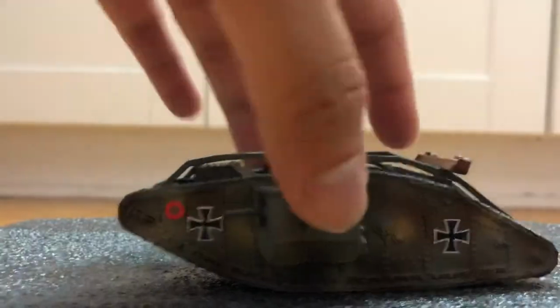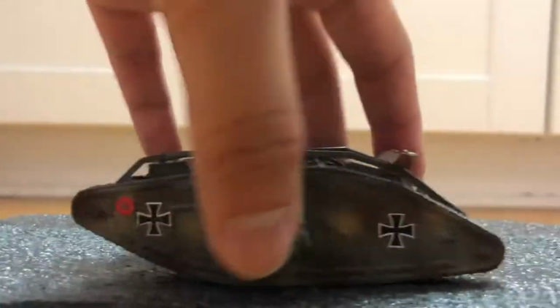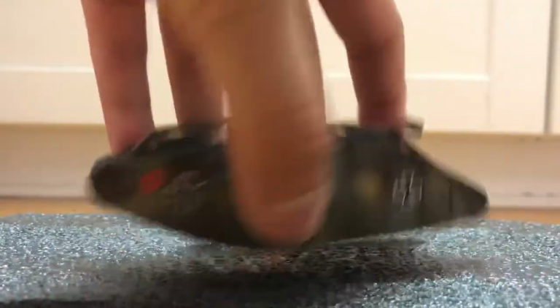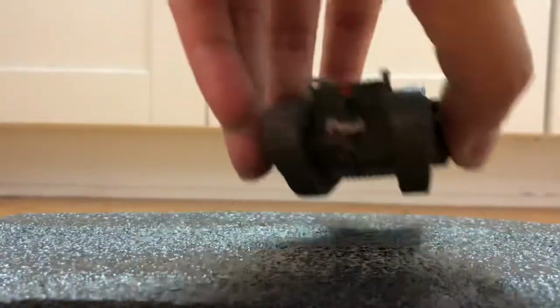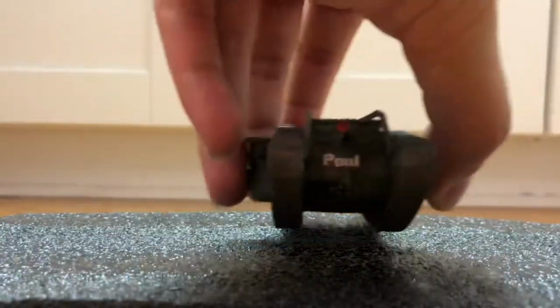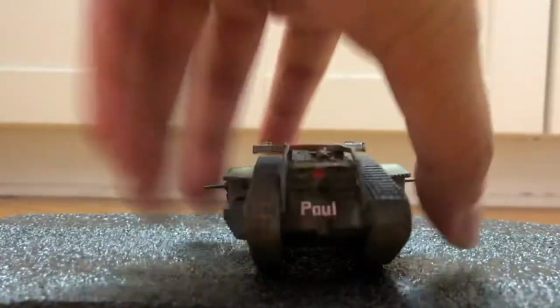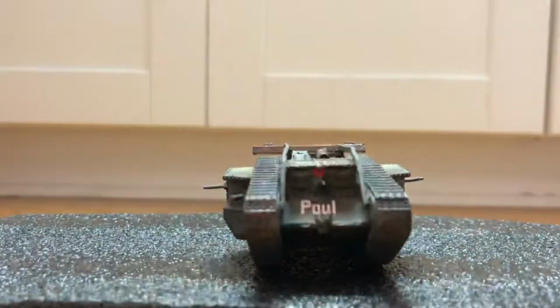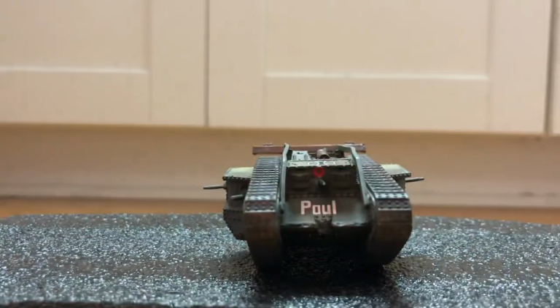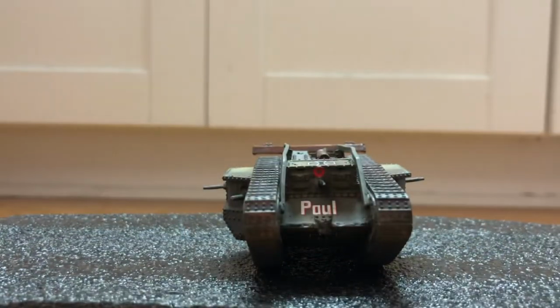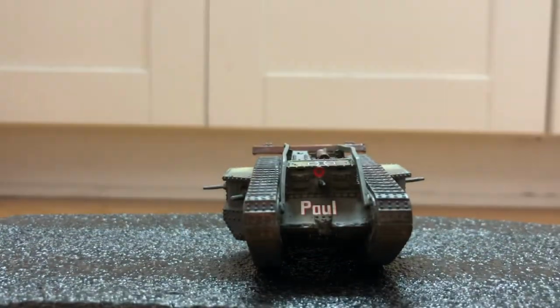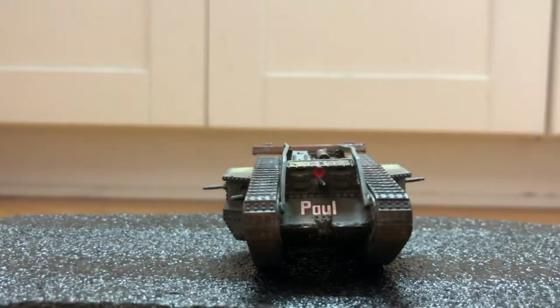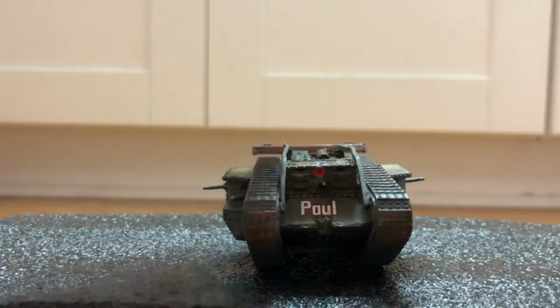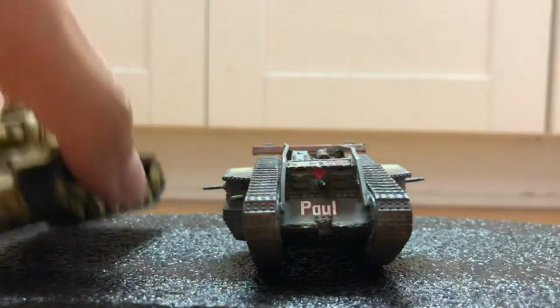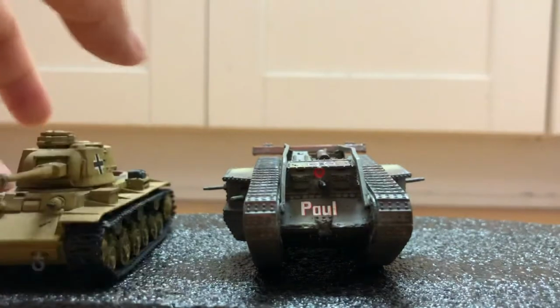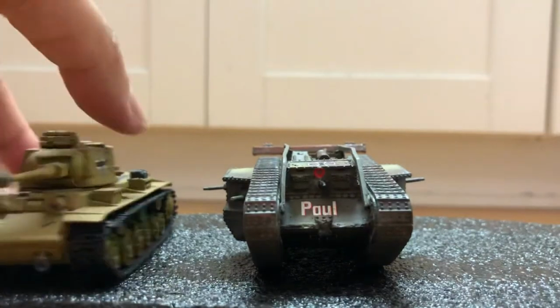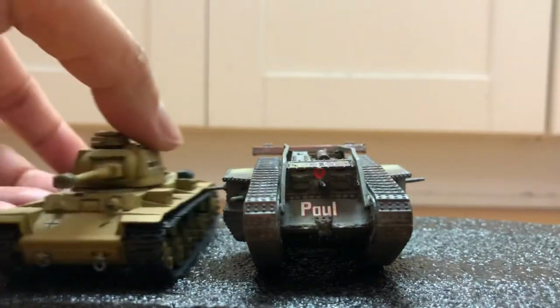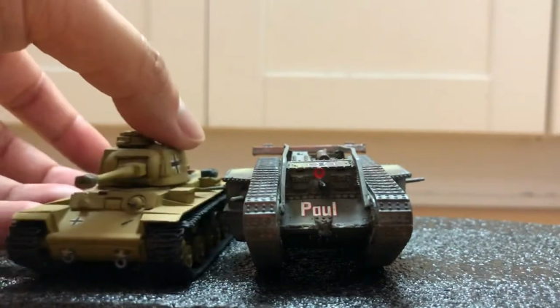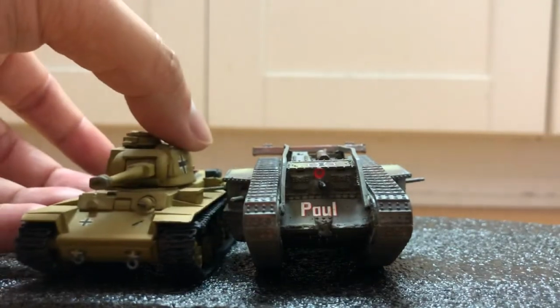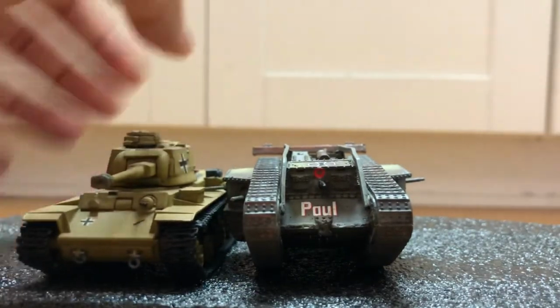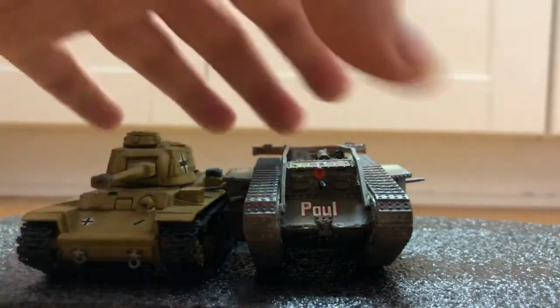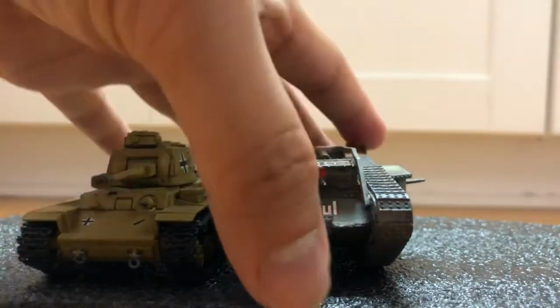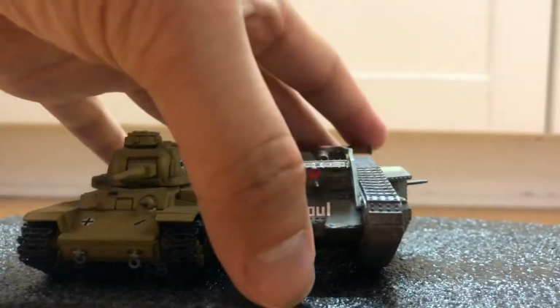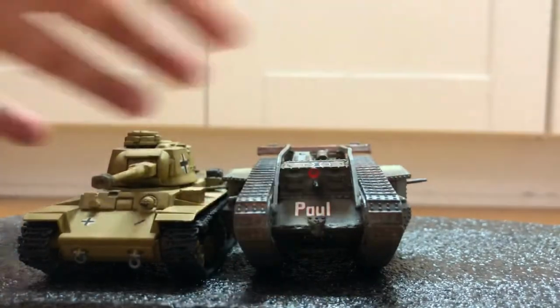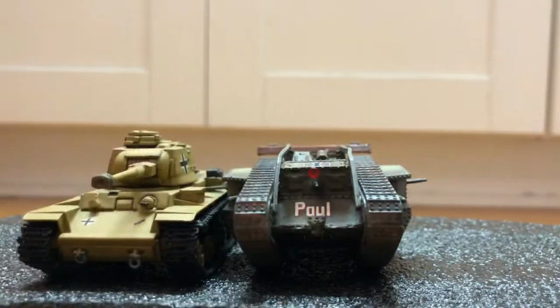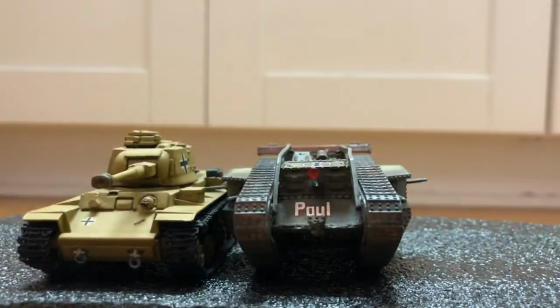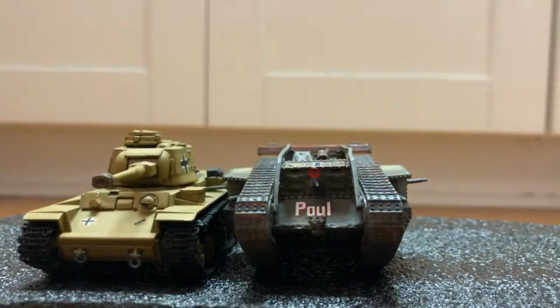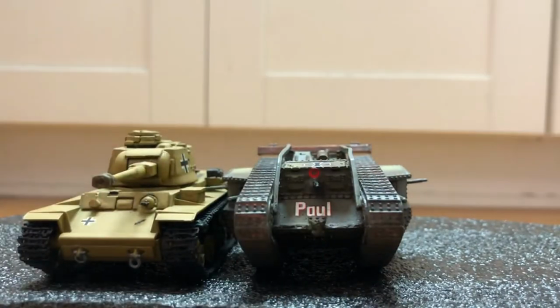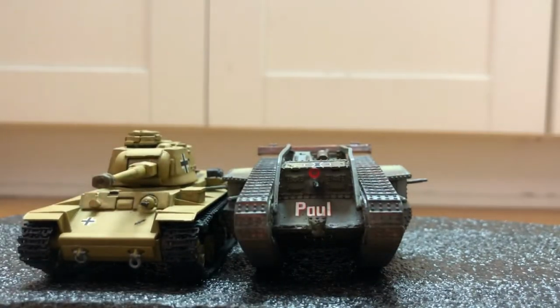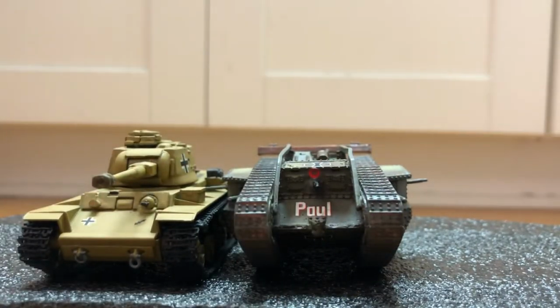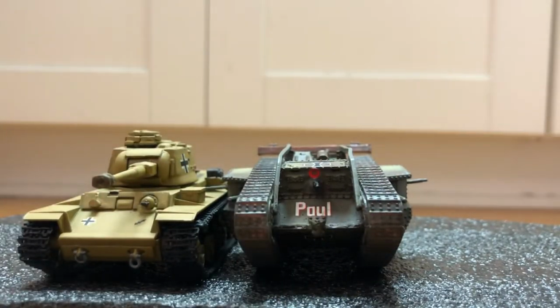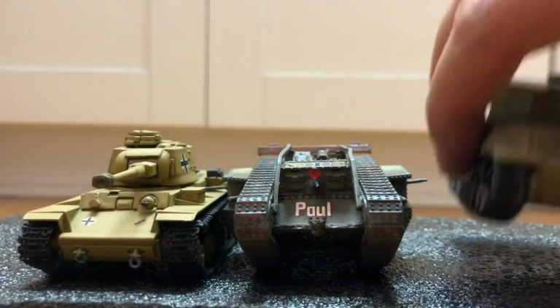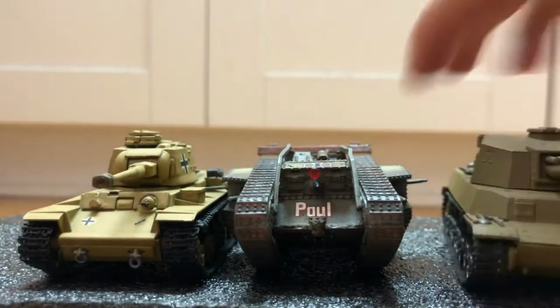Let's compare it with other Trophy Tanks — one for World War II, the KV-1, and here's a Type V.